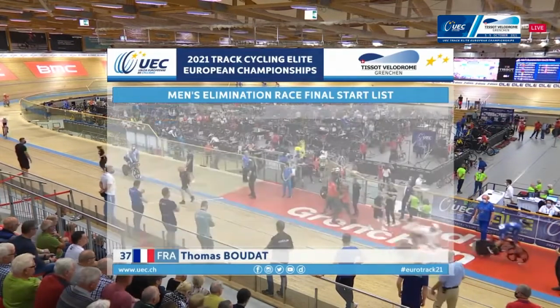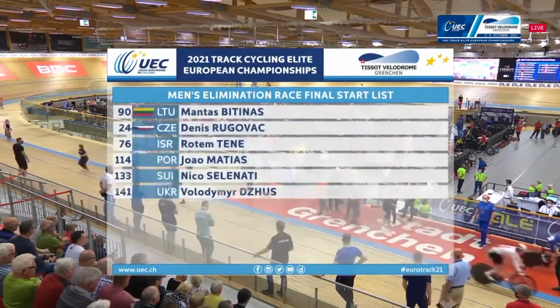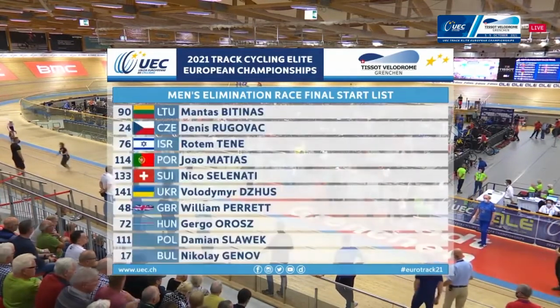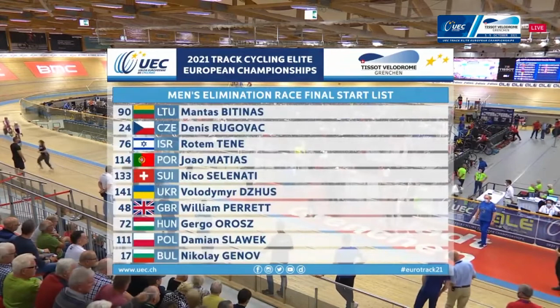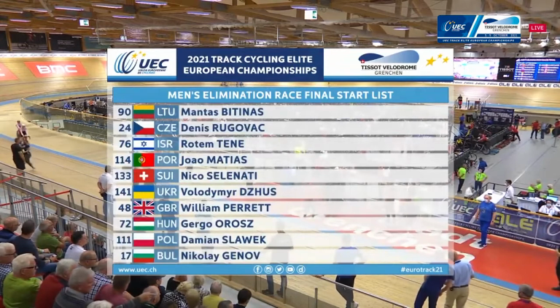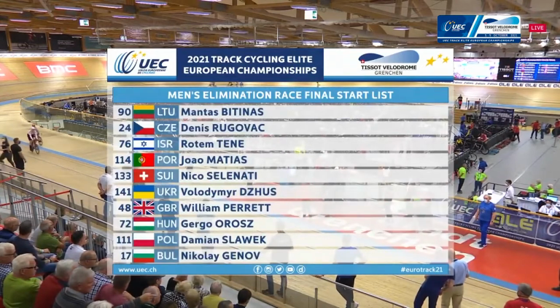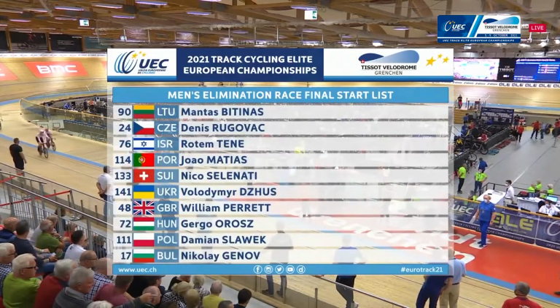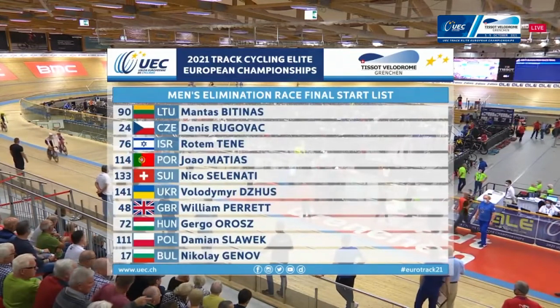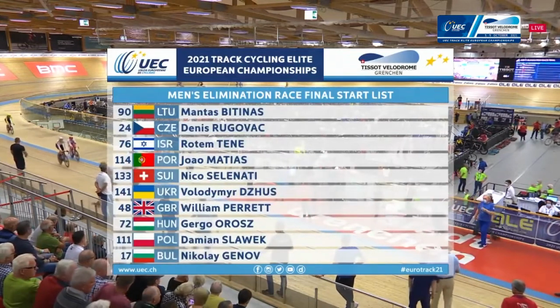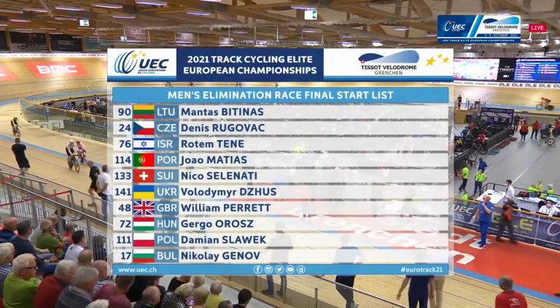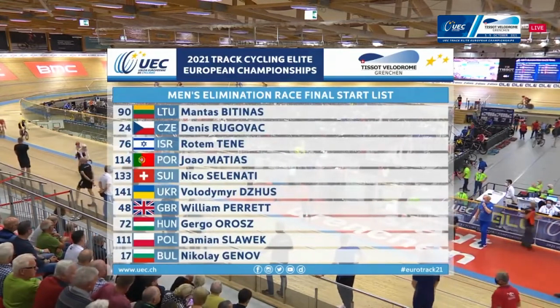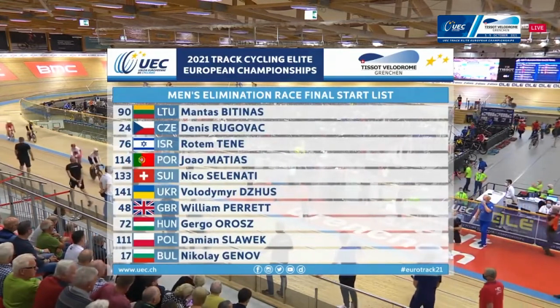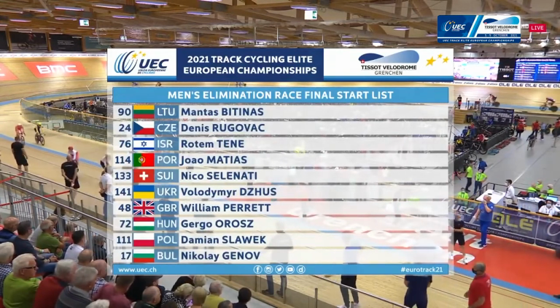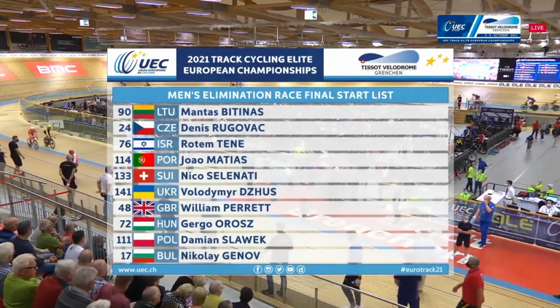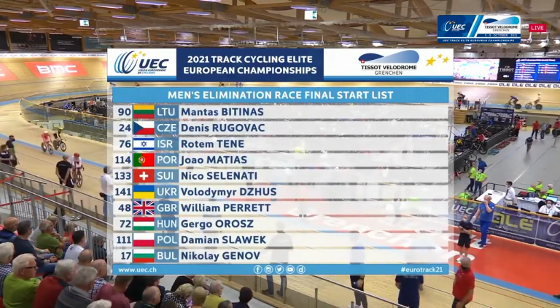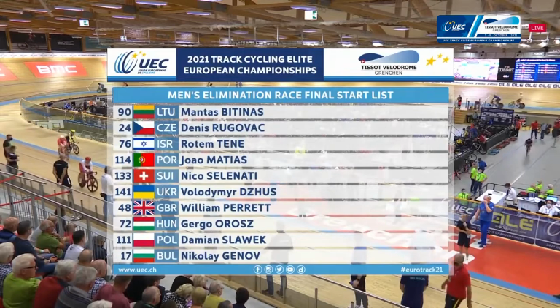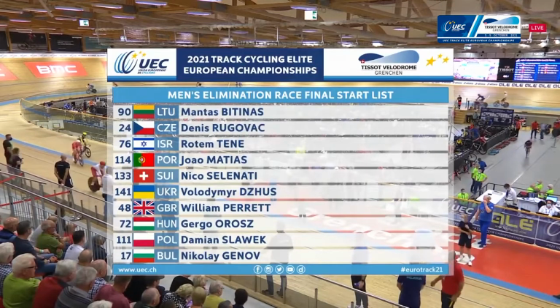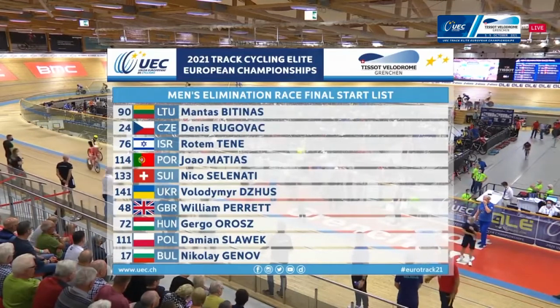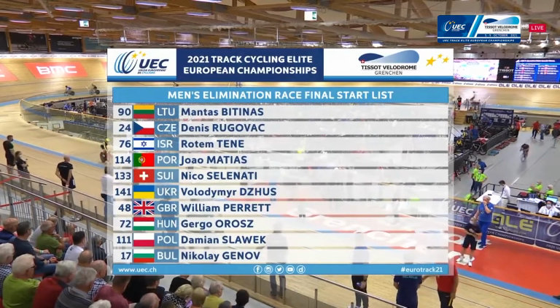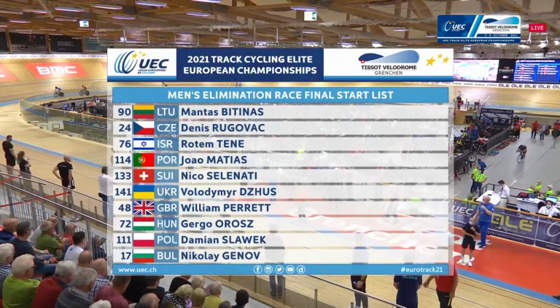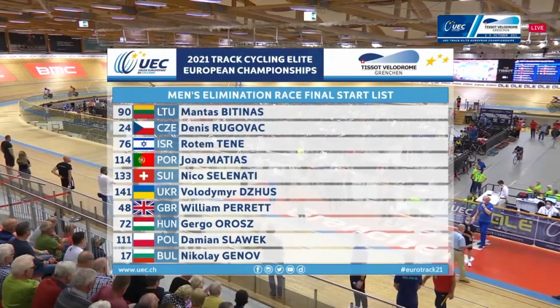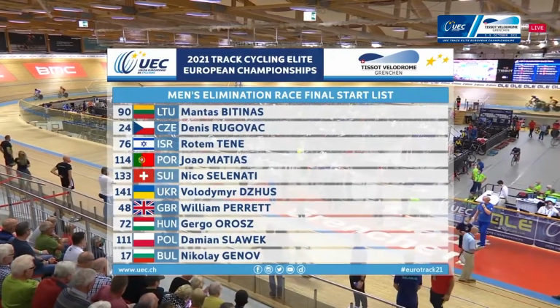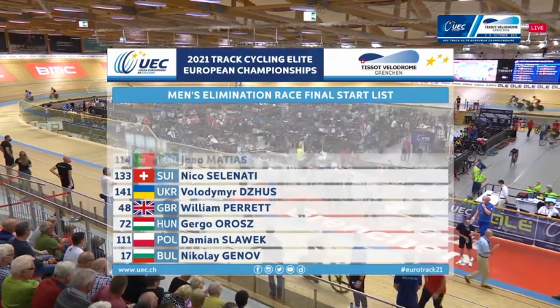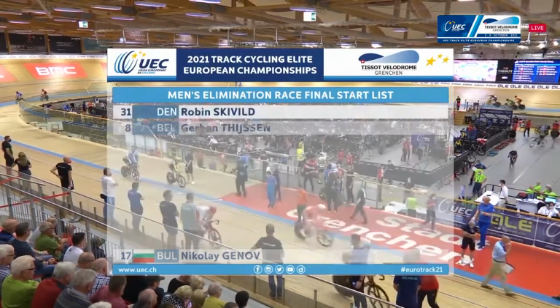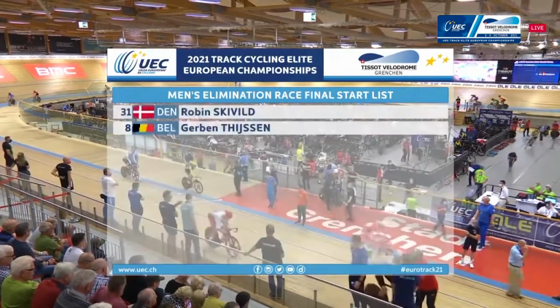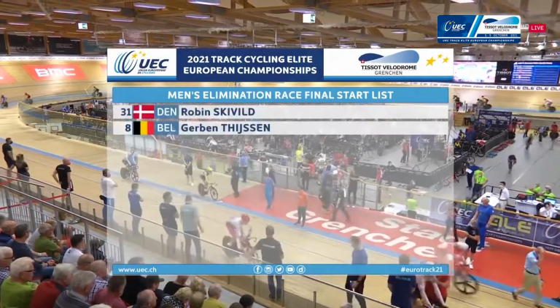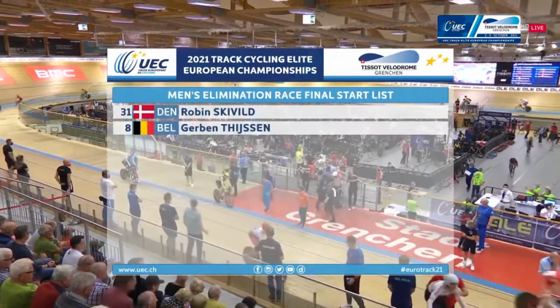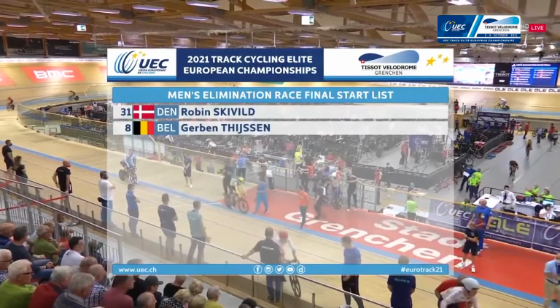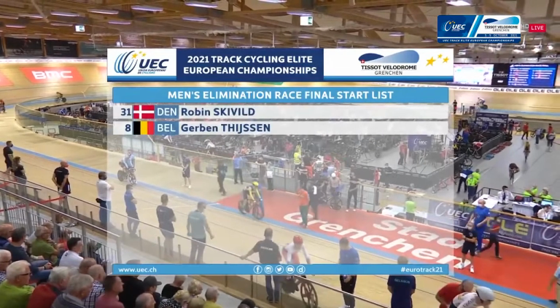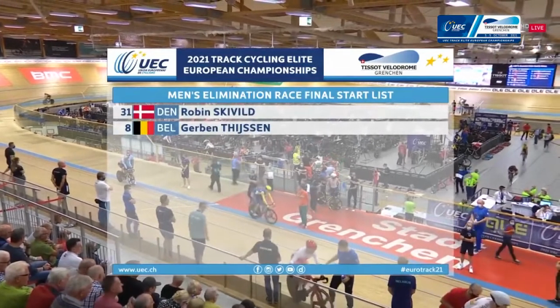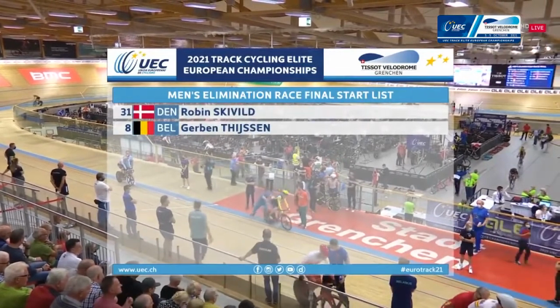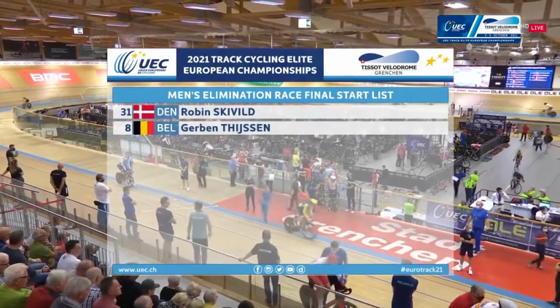It does require some quick judgement from the officials, from the commissaires — looking at the replays very quickly, looking at the photo finish over the line. It can be very, very tight, looking at those riders' back wheels as they cross the line every other lap. So always a crowd pleaser.